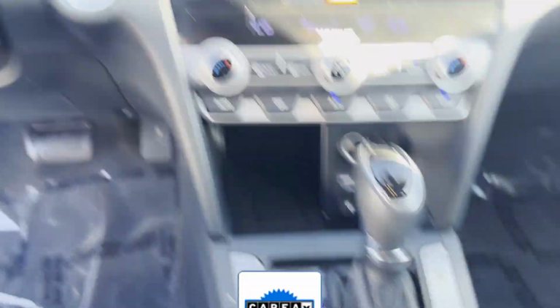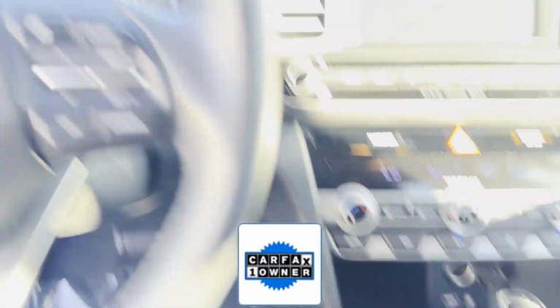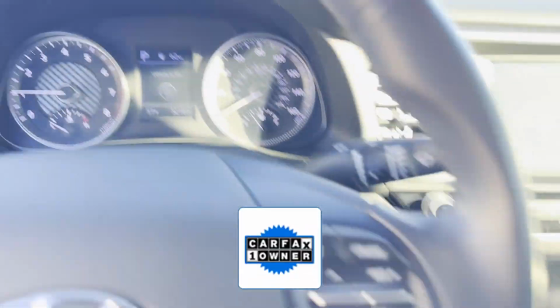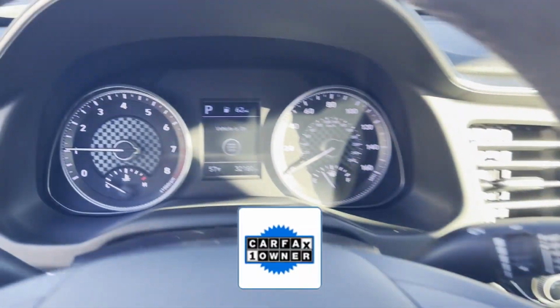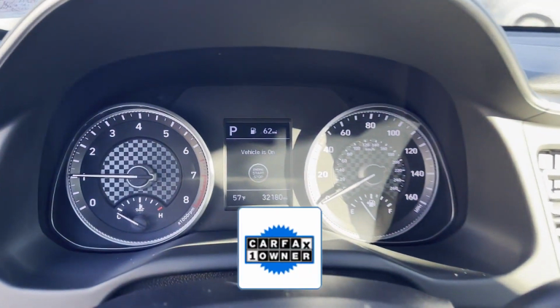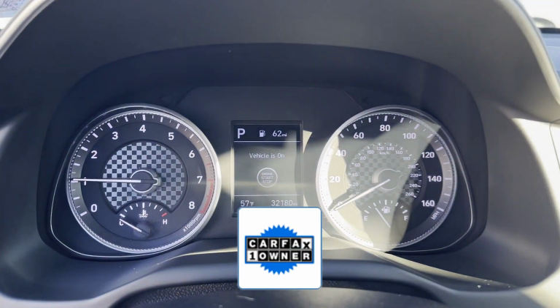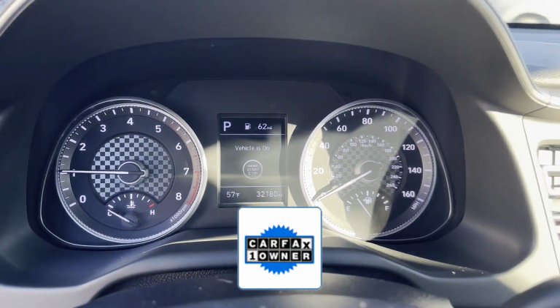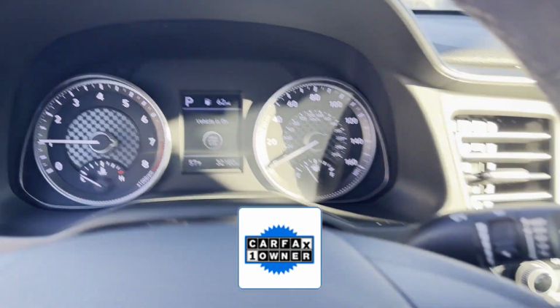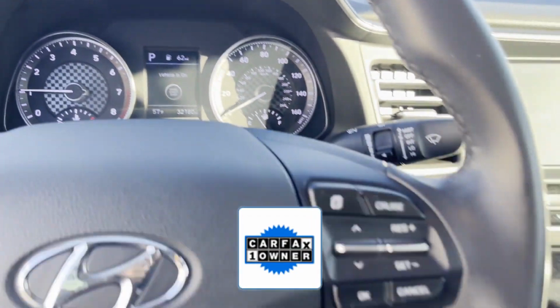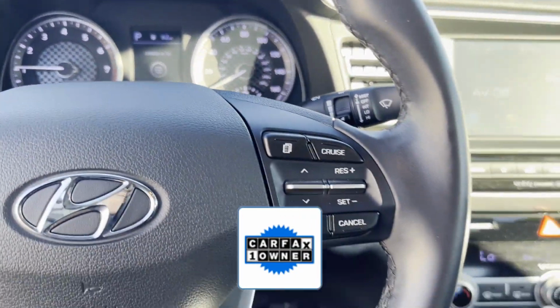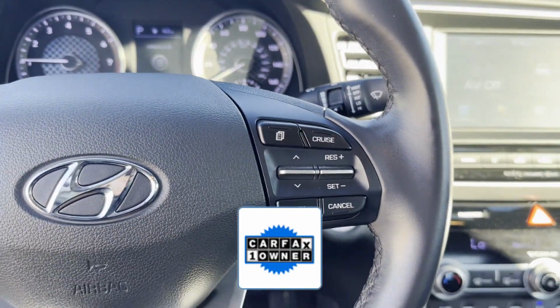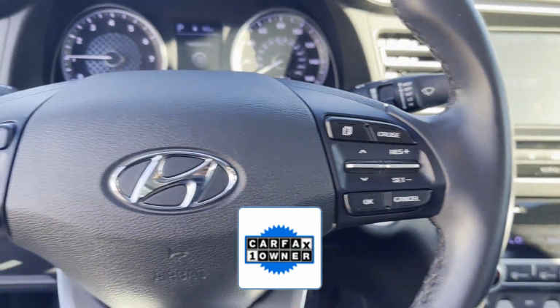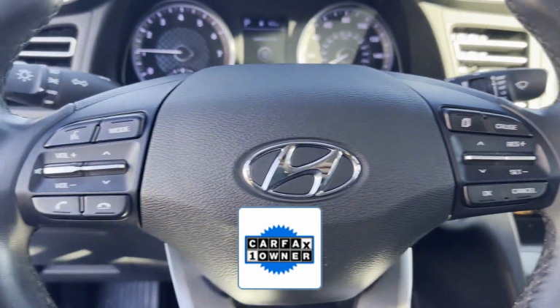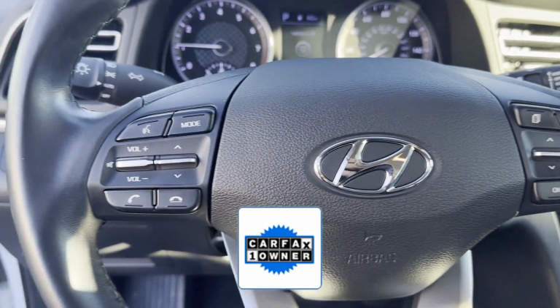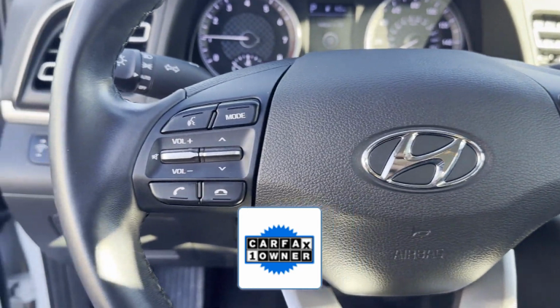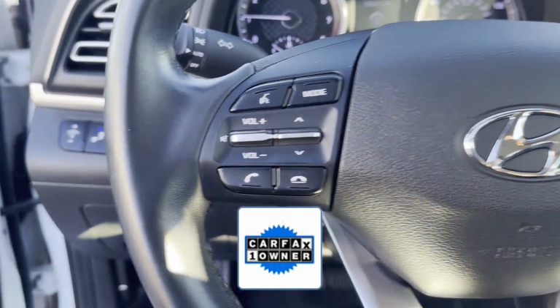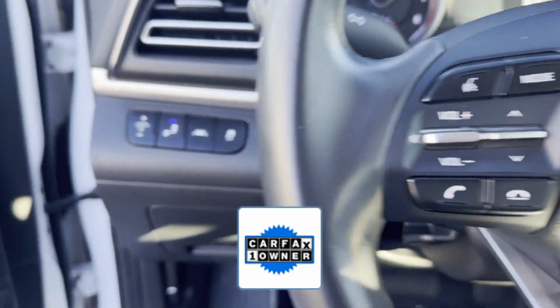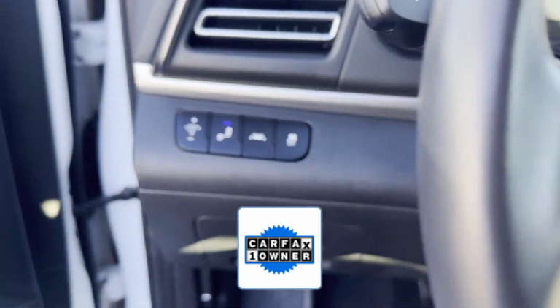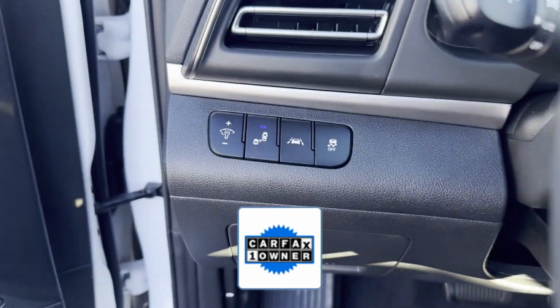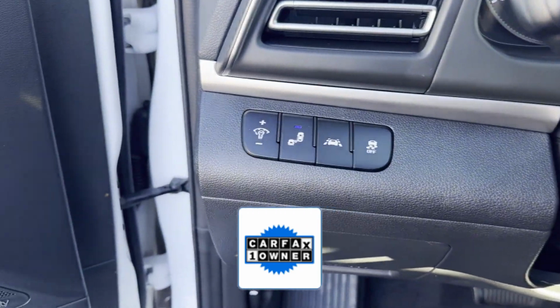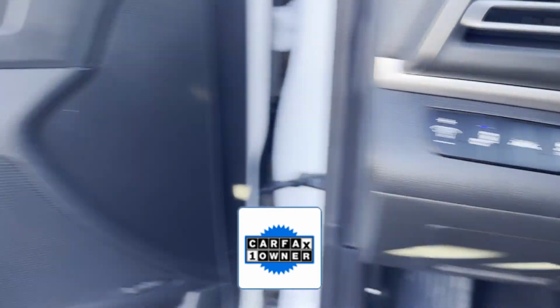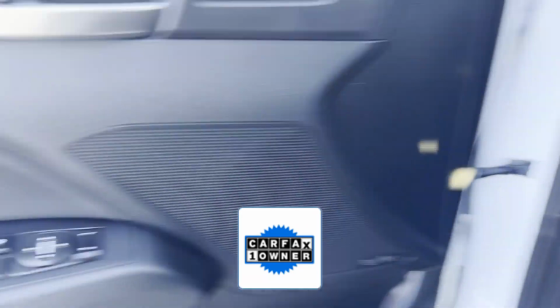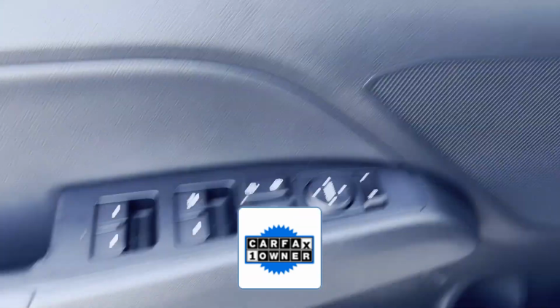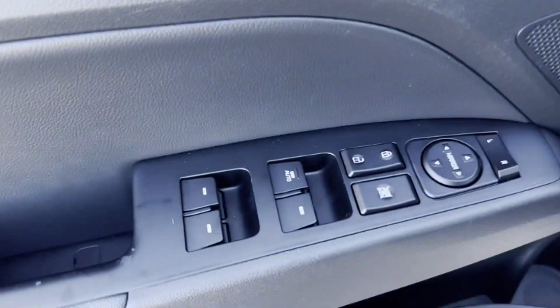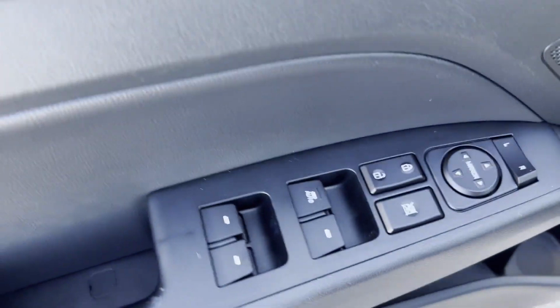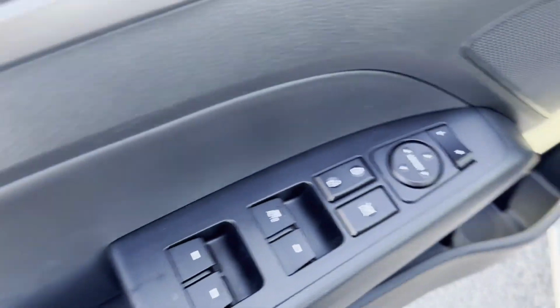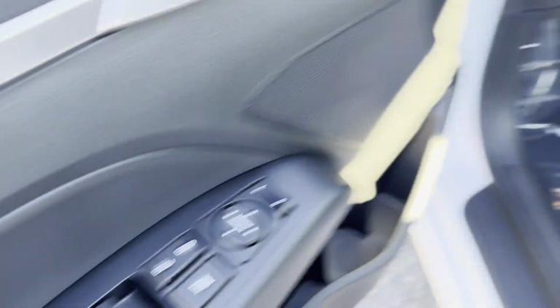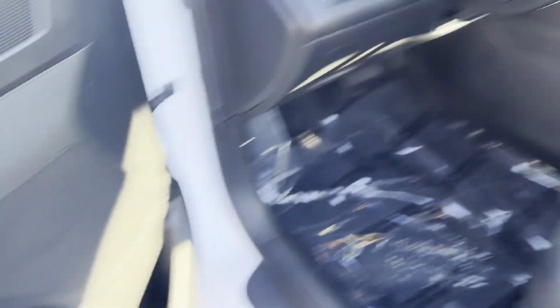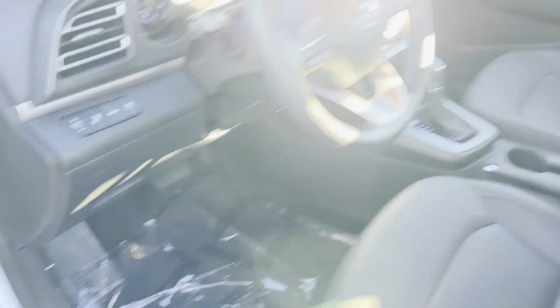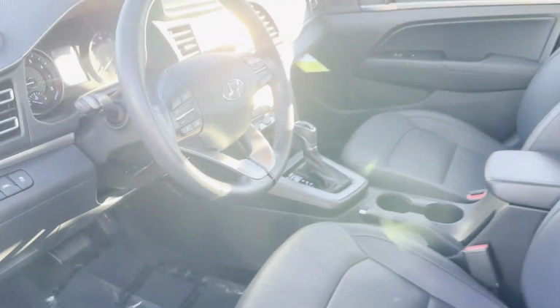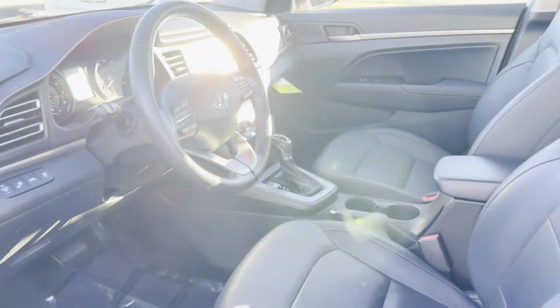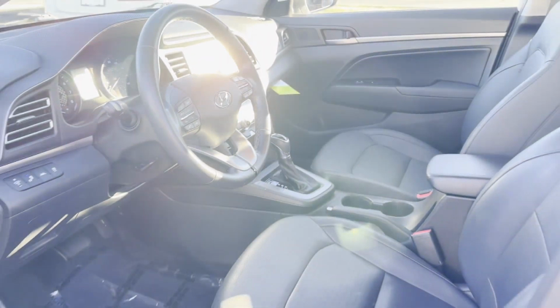As a Carfax one-owner vehicle, enjoy extra advantages such as having less normal wear and tear. Visit us to take home the car of your dreams.